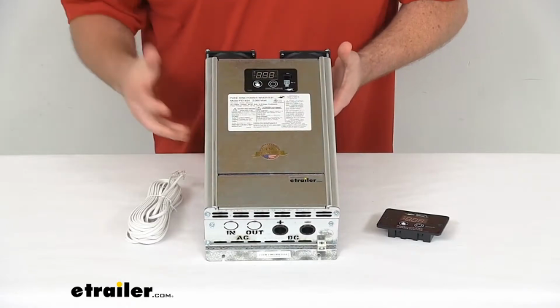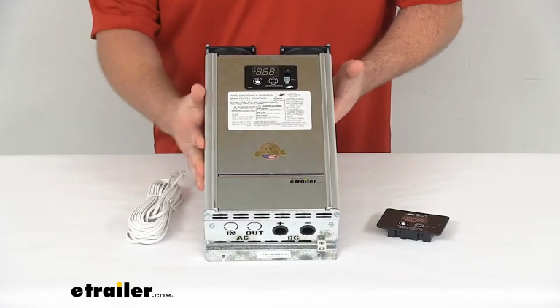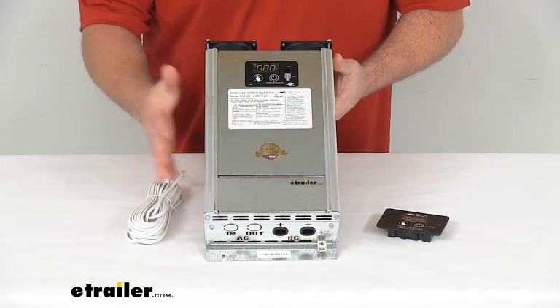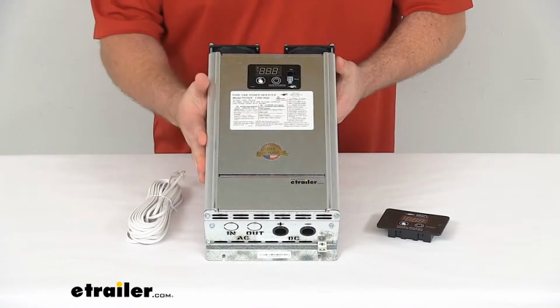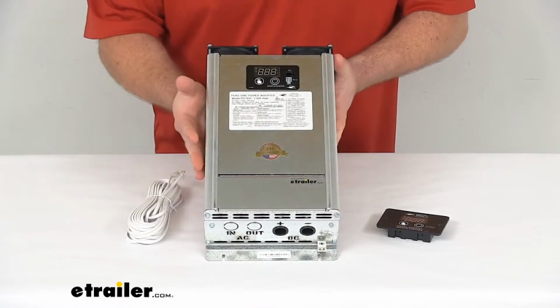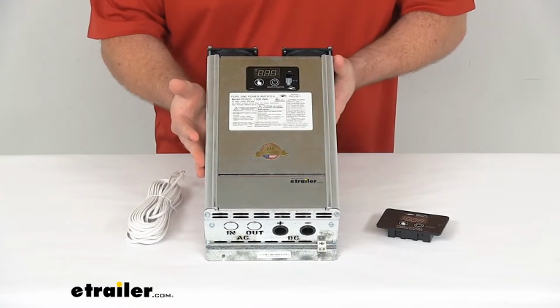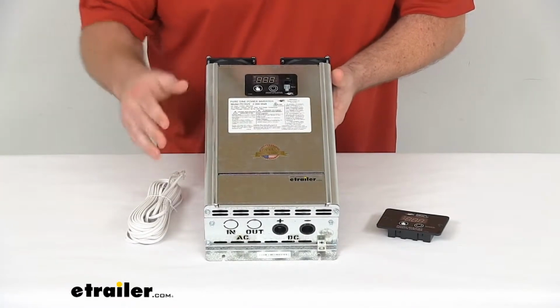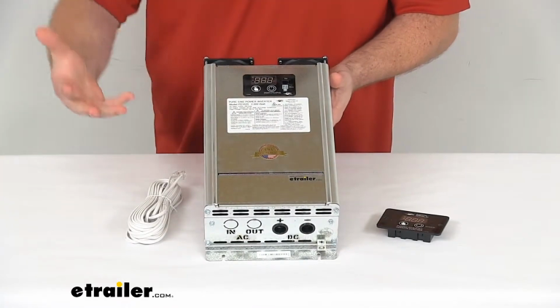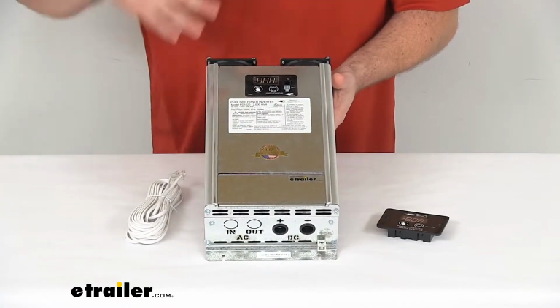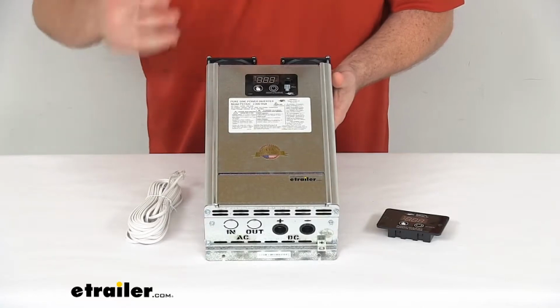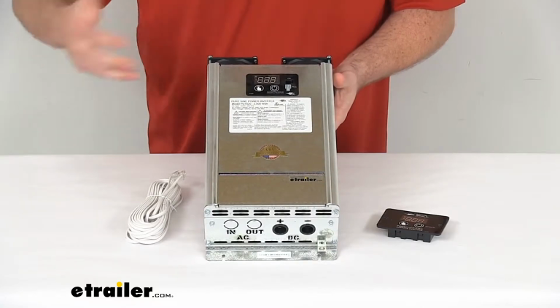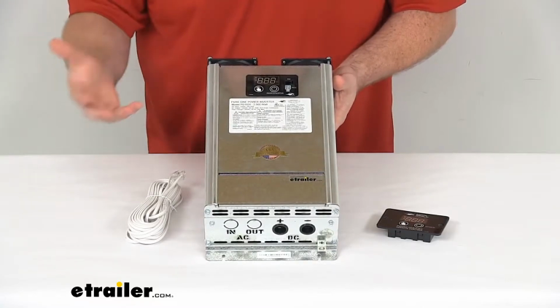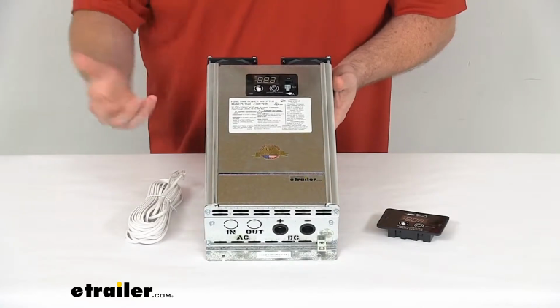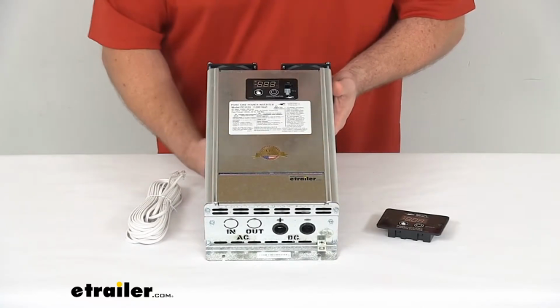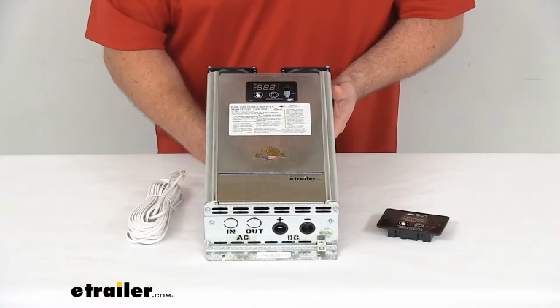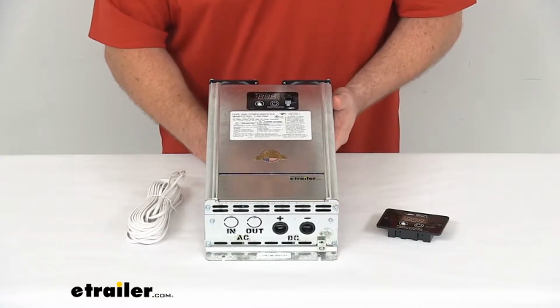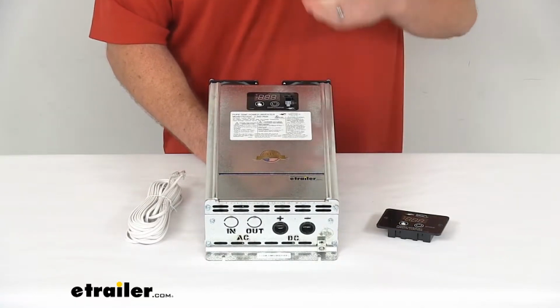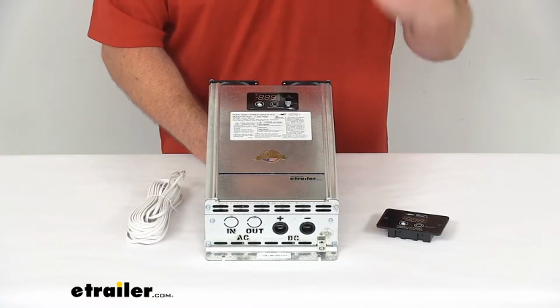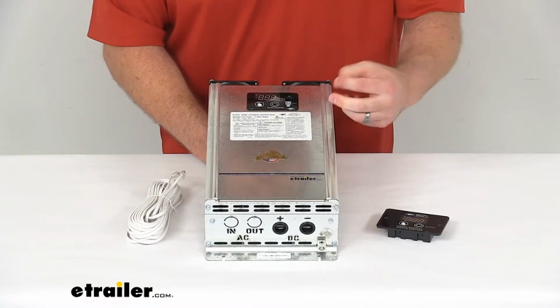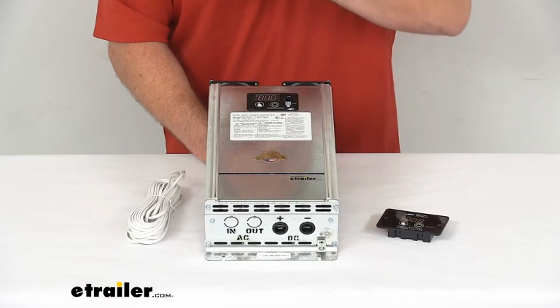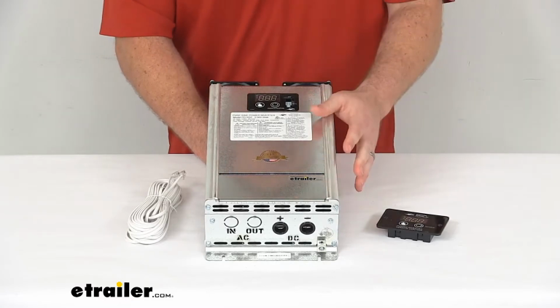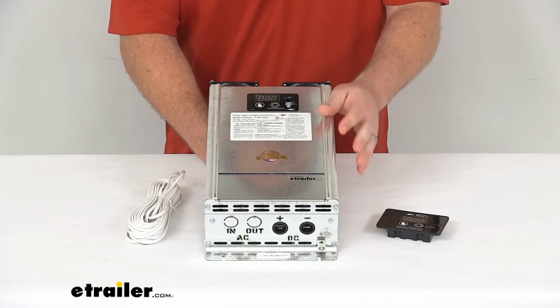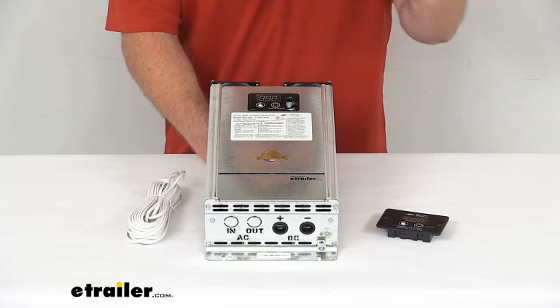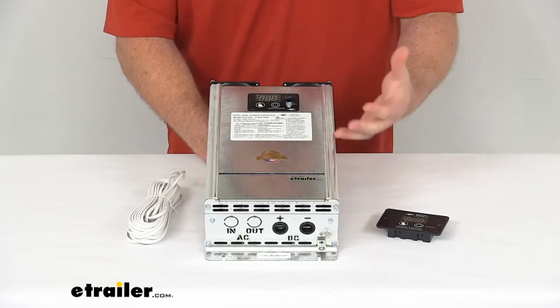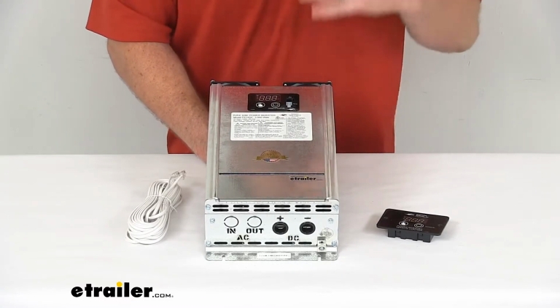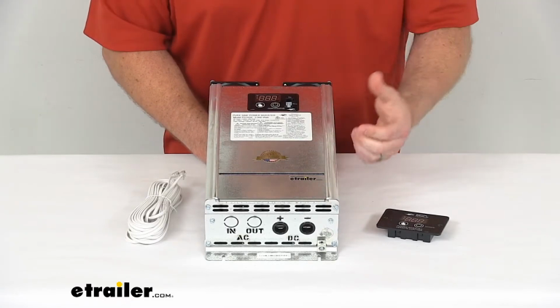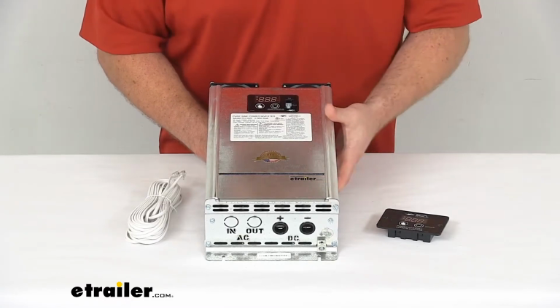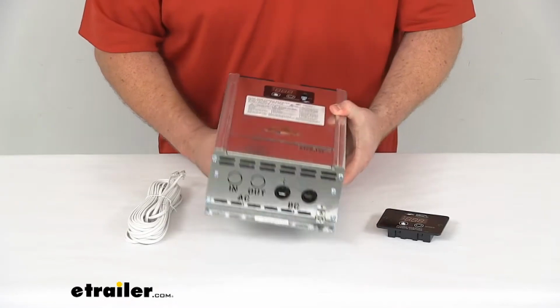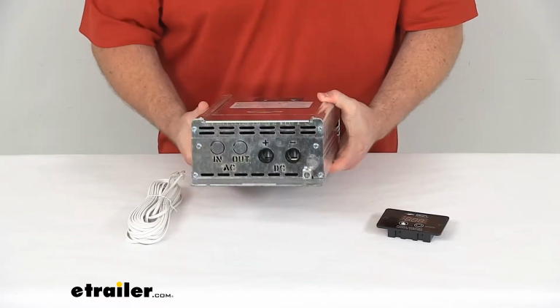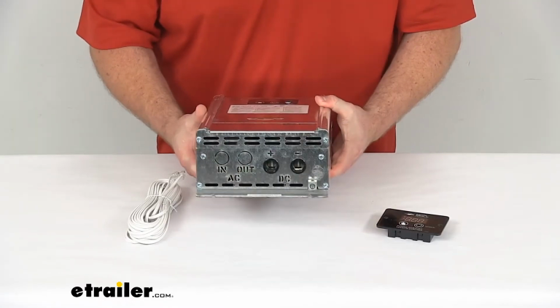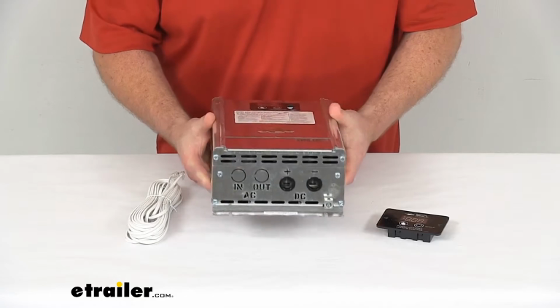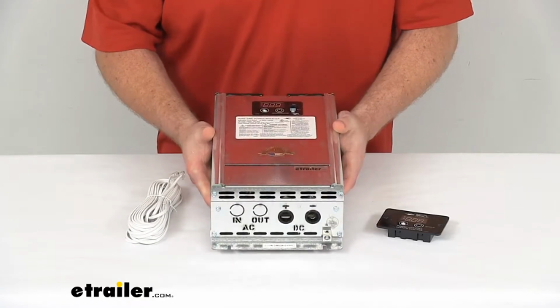This does utilize the pure sine wave technology to replicate the sort of AC power that you typically find in your household, so it's going to be a nice clean power with low distortion, making it perfect for your sensitive electronics like your HDTVs and computers.